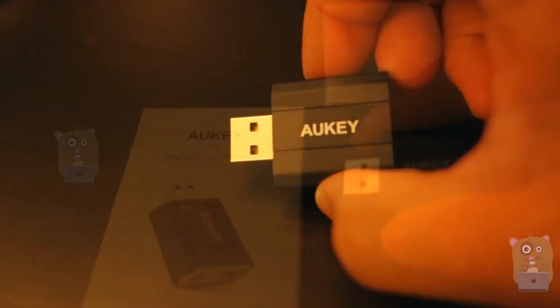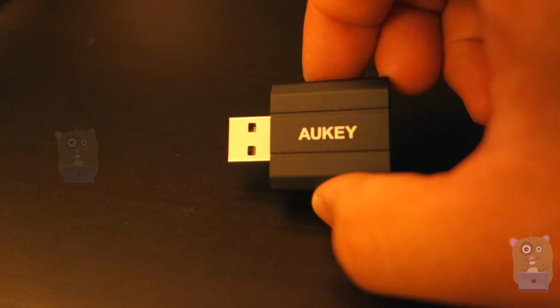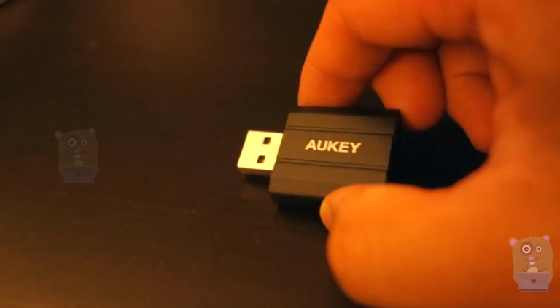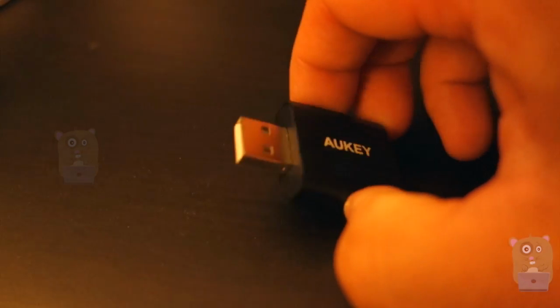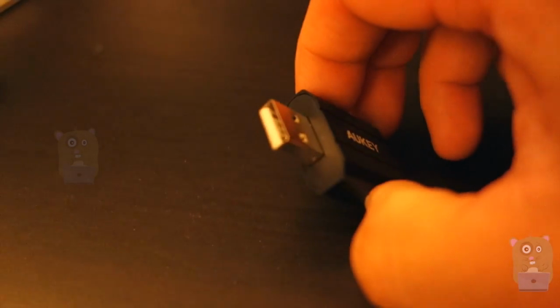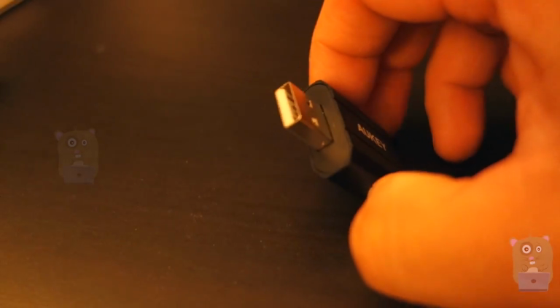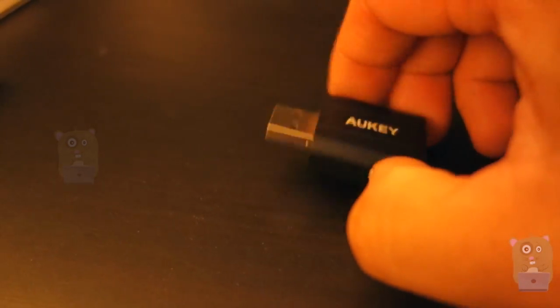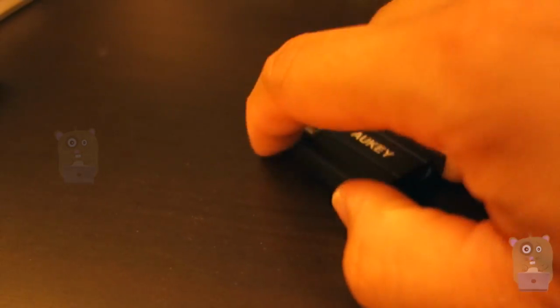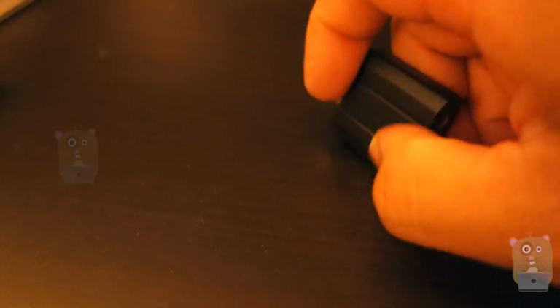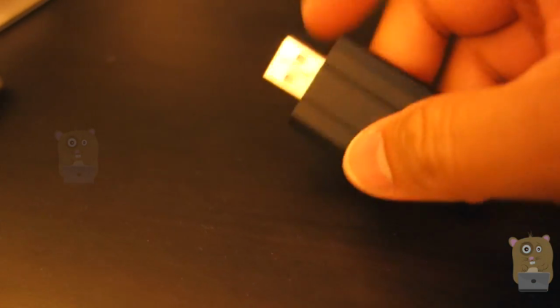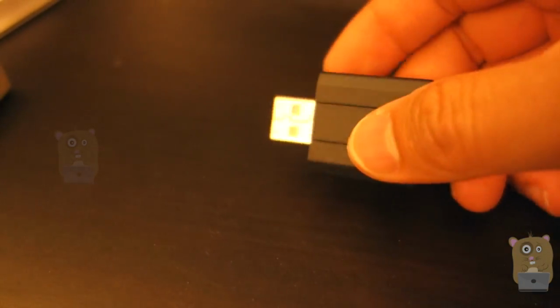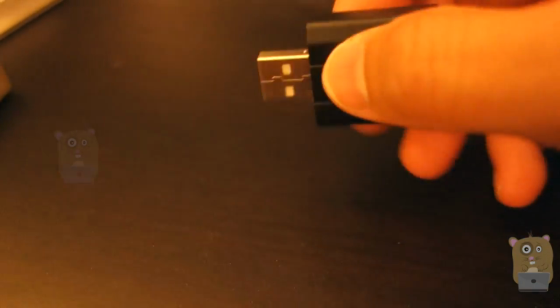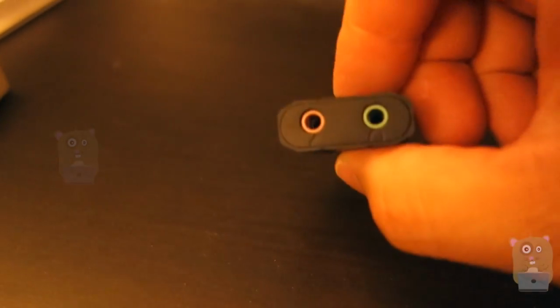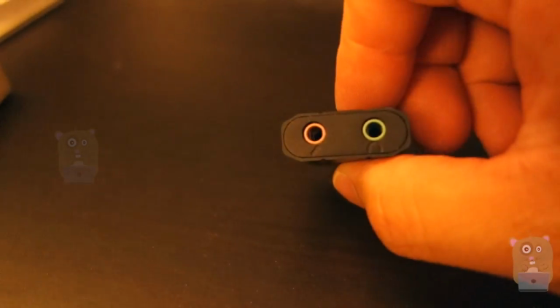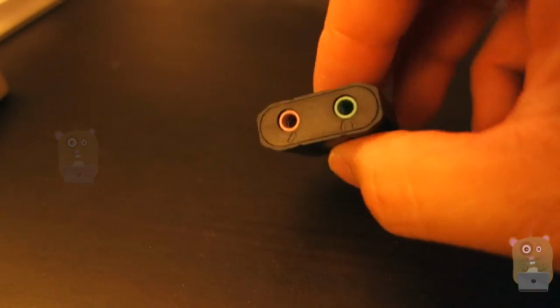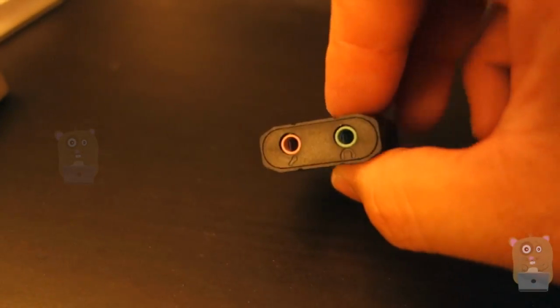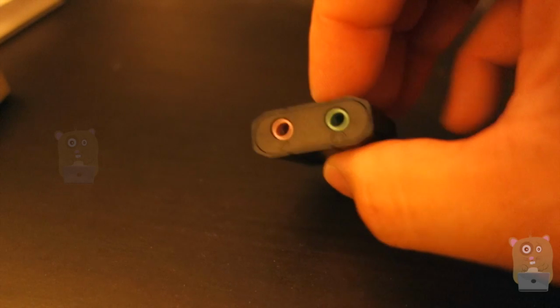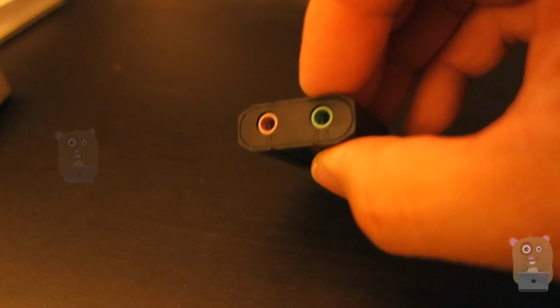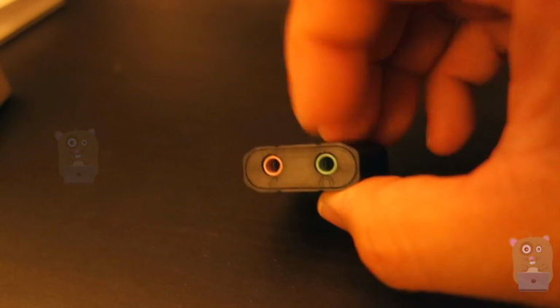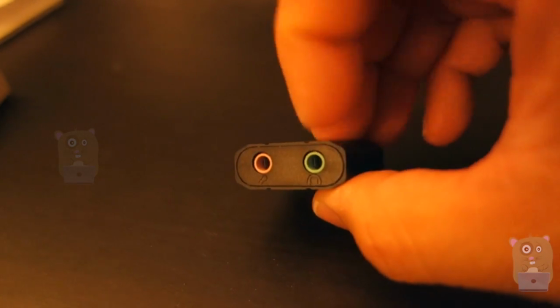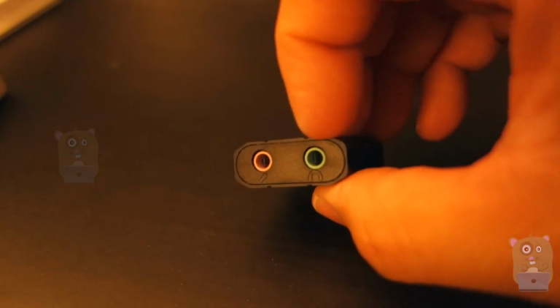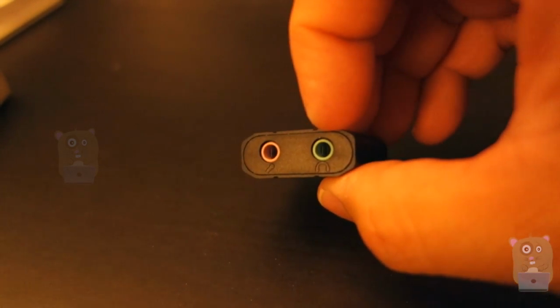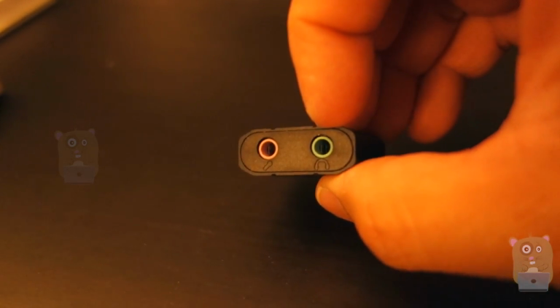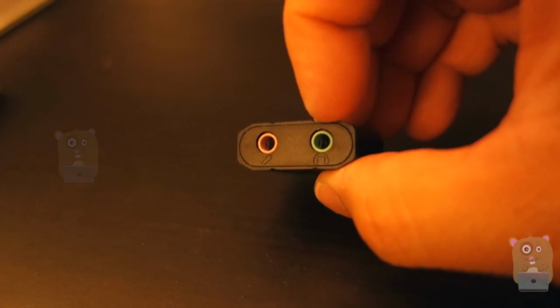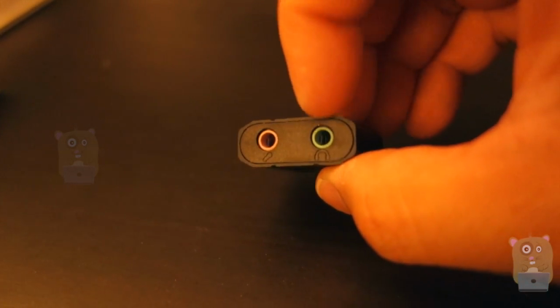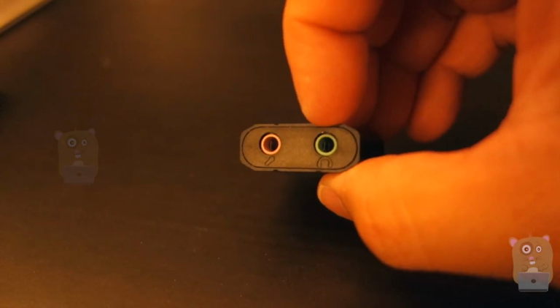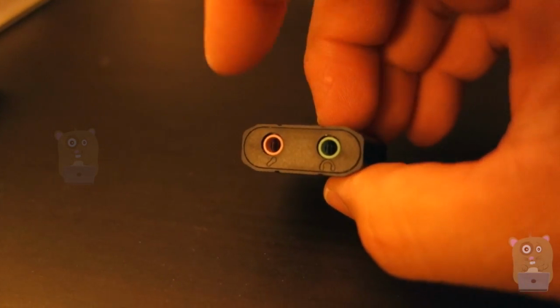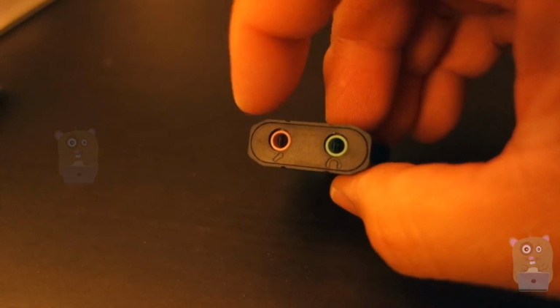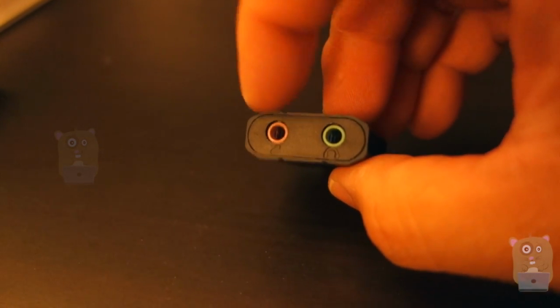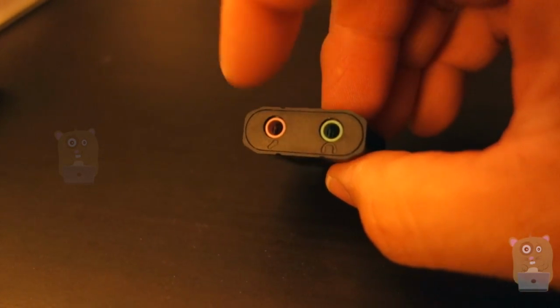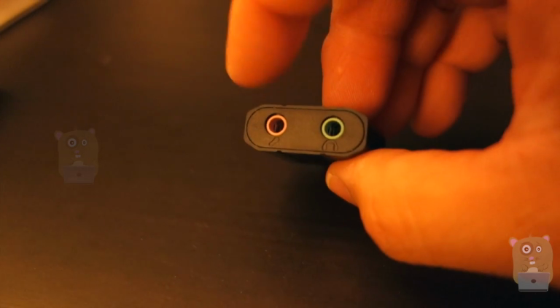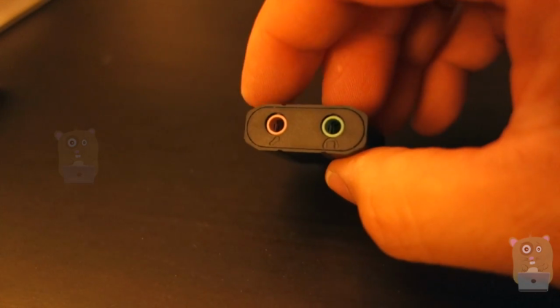It has a metallic outer casing. It's USB 2.0. Not much else on the bottom over here. Over here on the right-hand side, this is for the speaker or the headphones. On the left-hand side, this is for the microphone.